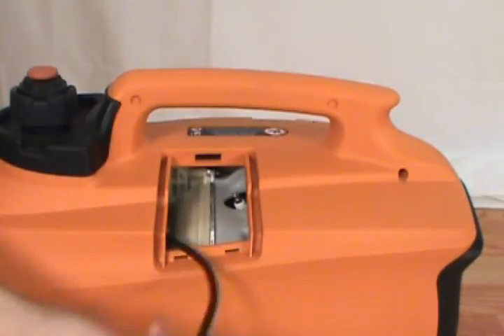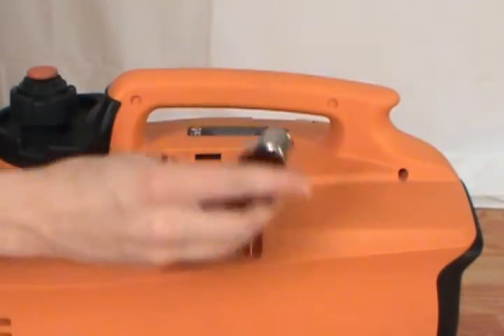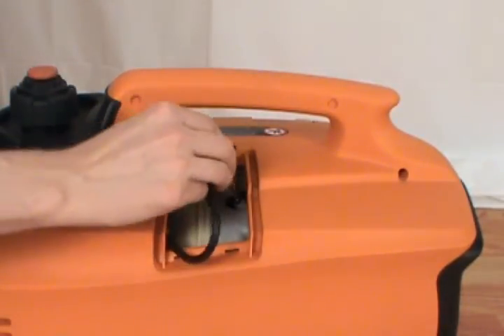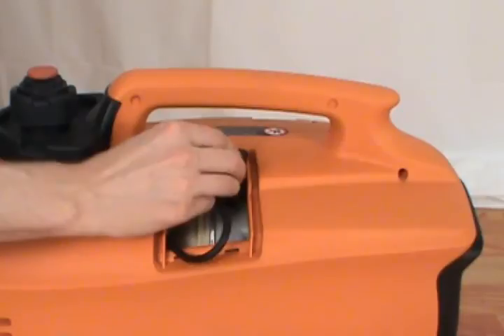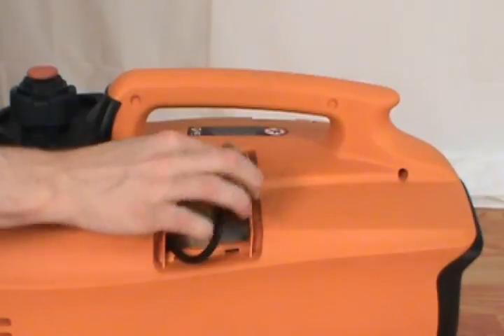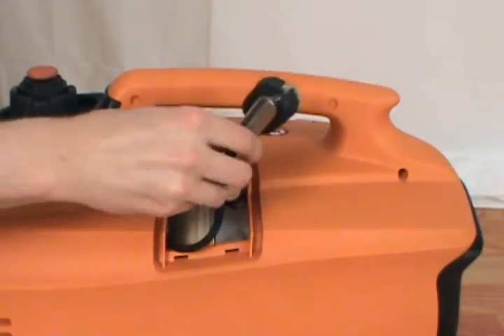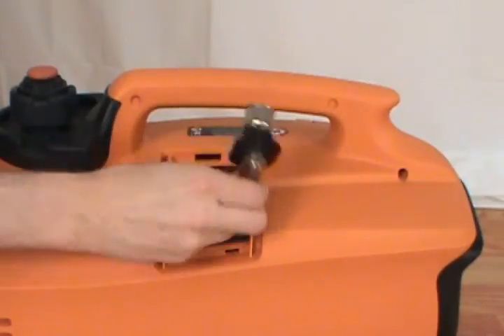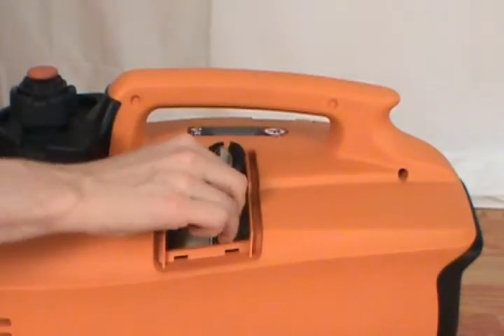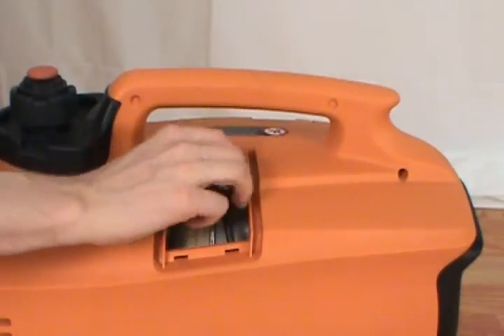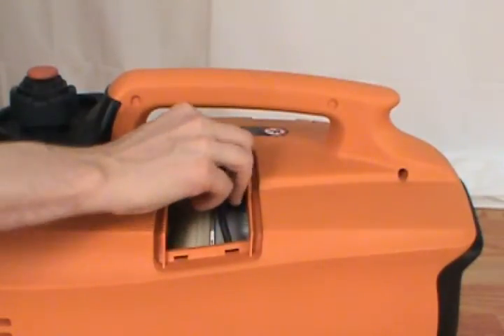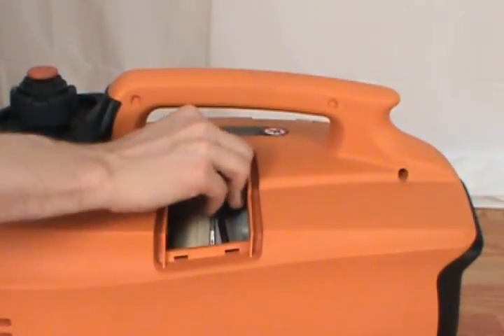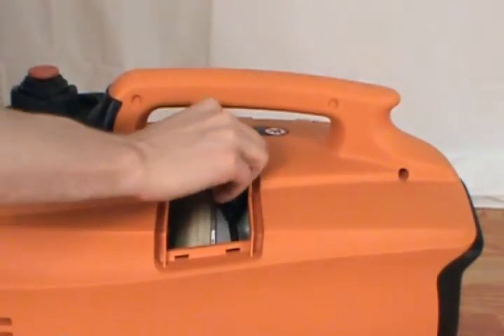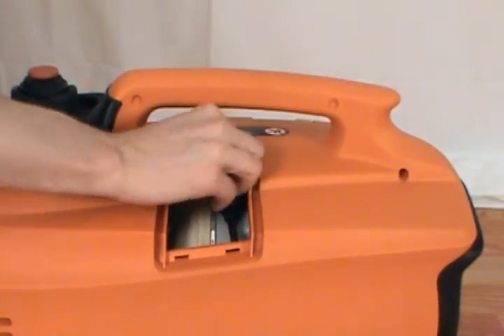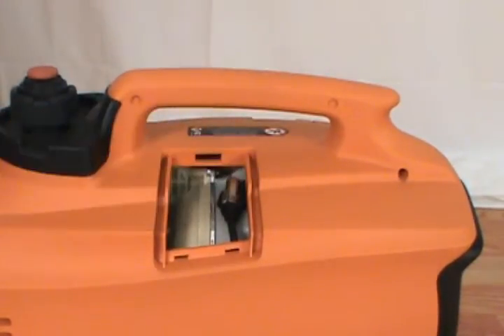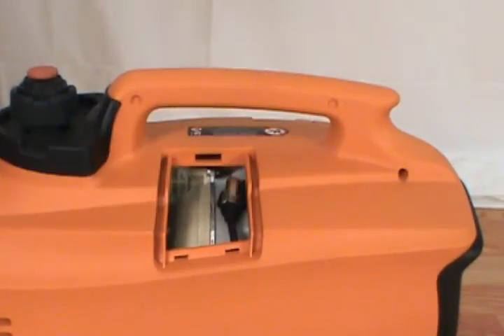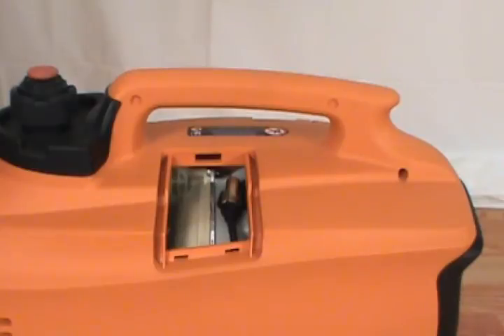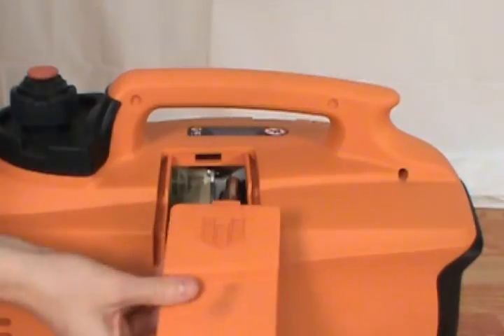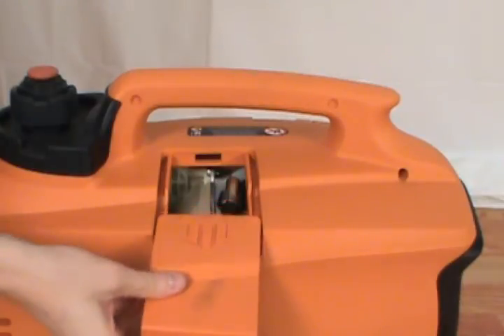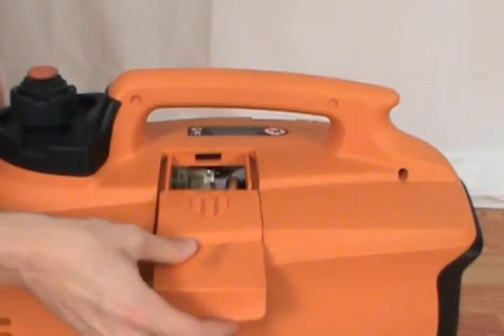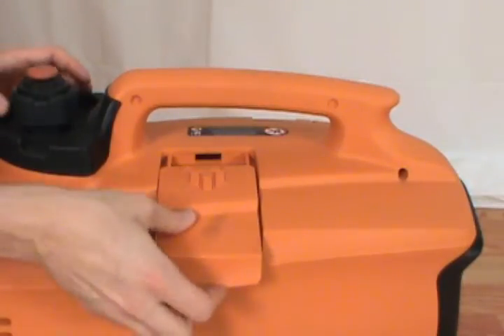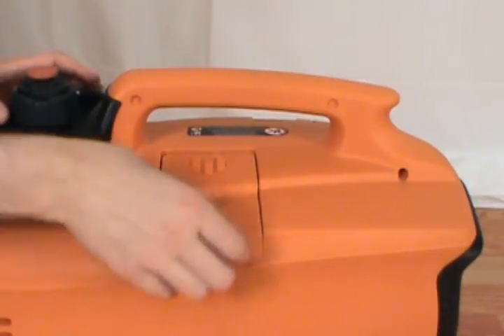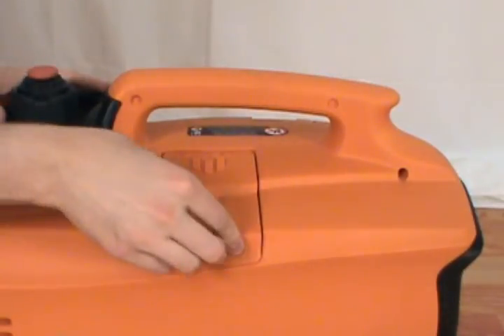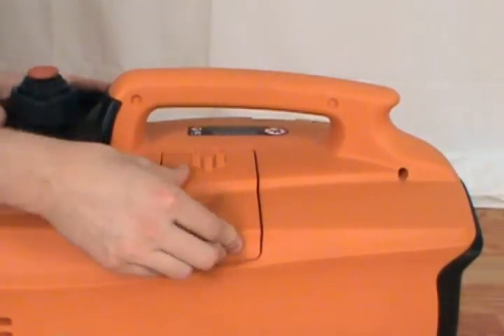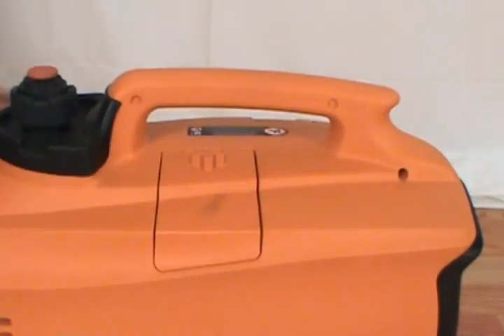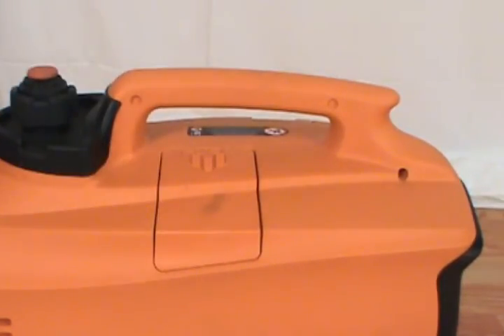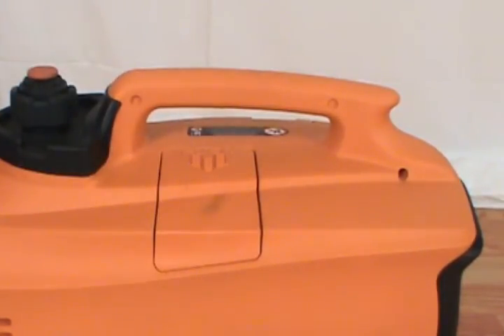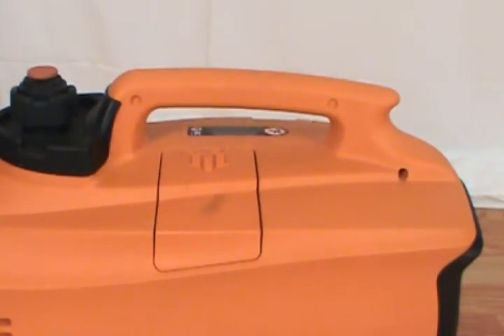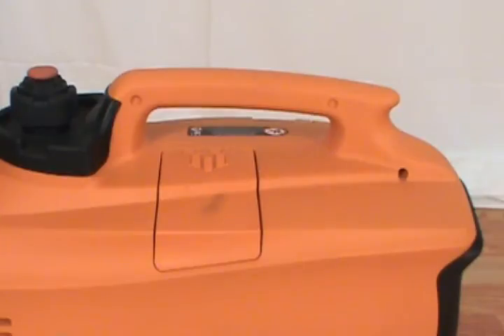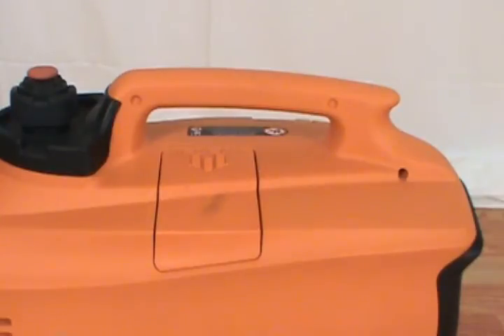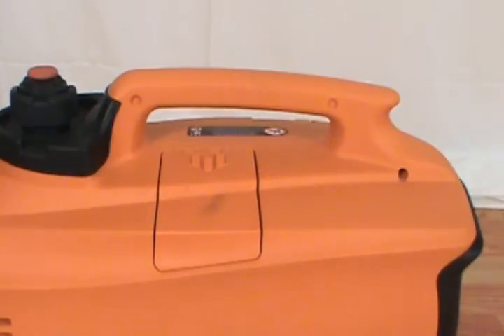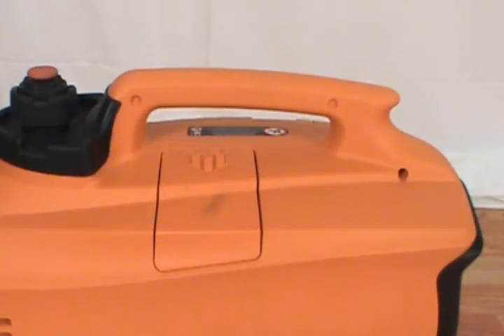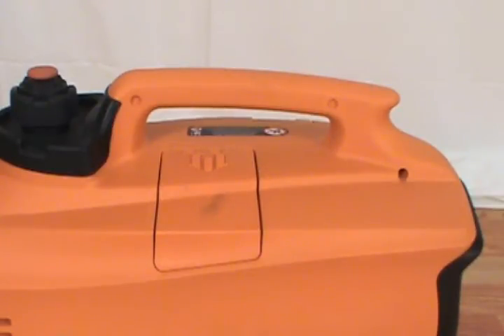Then reconnect the spark plug boot. Finally, reinstall the maintenance cover. And that's how to replace the spark plug on a Generac iX2000 generator.